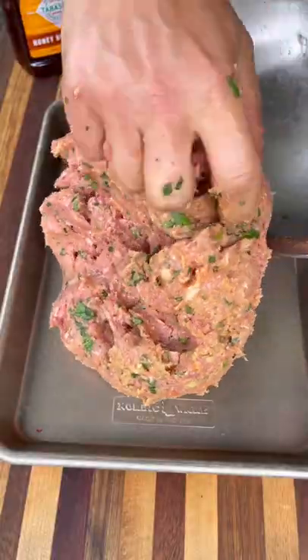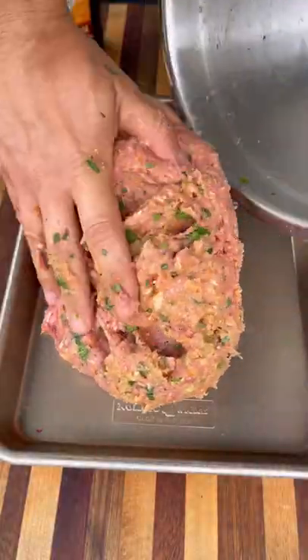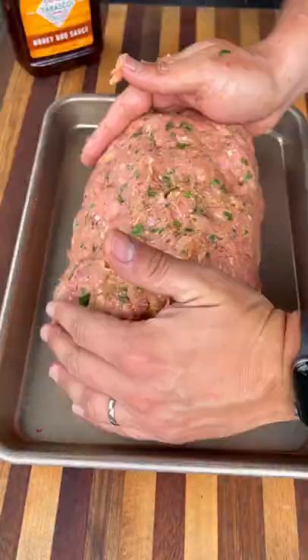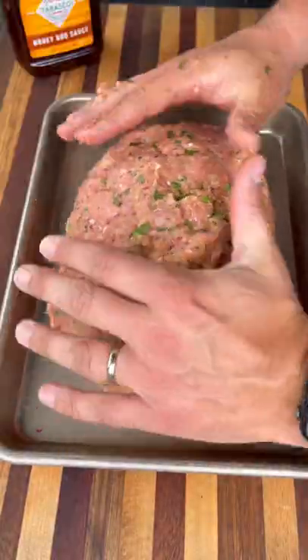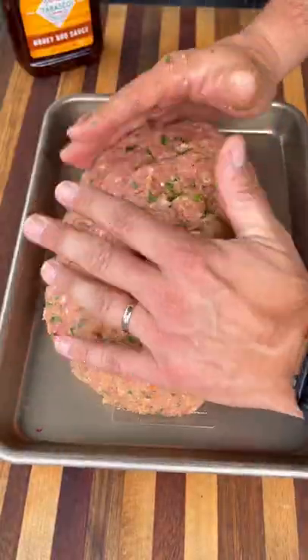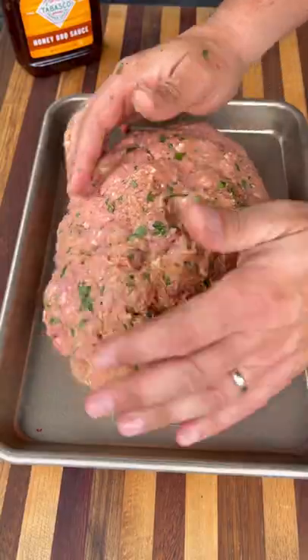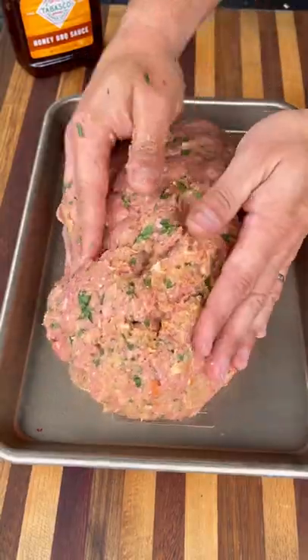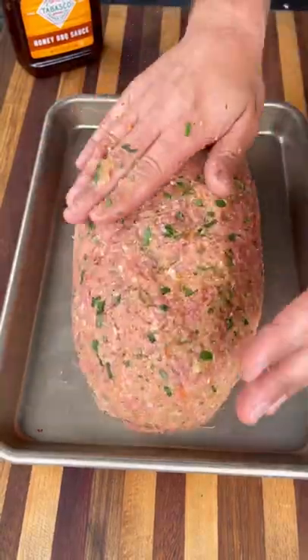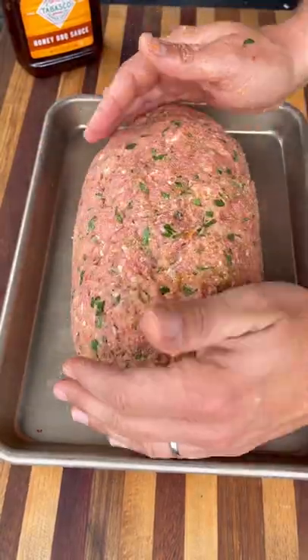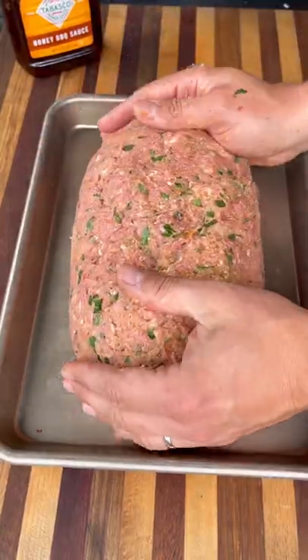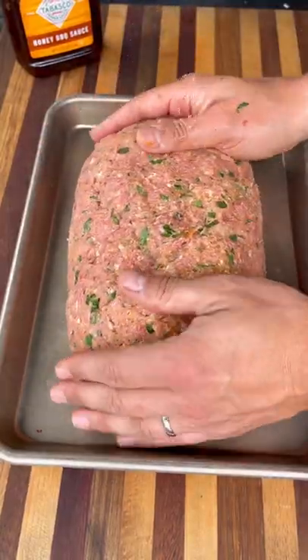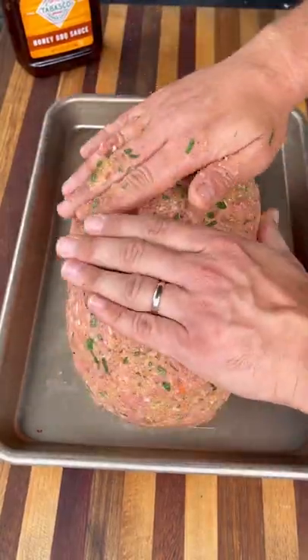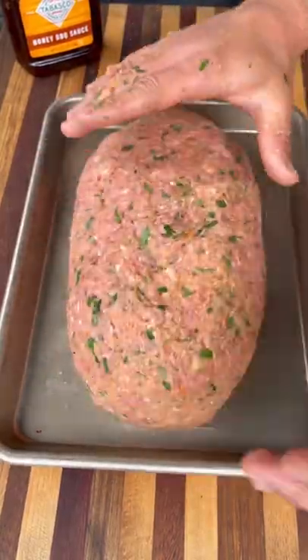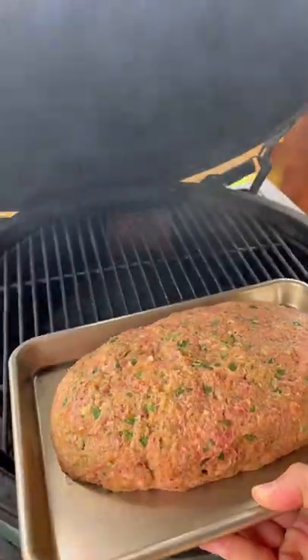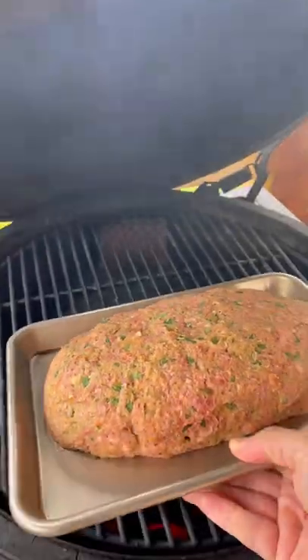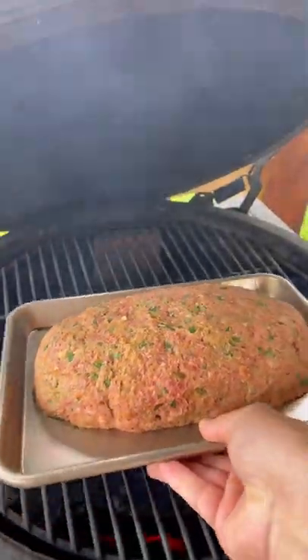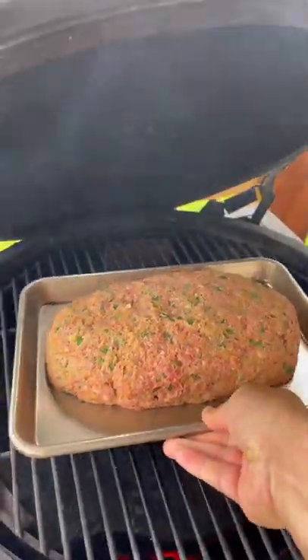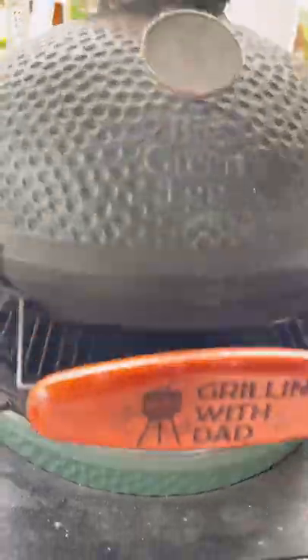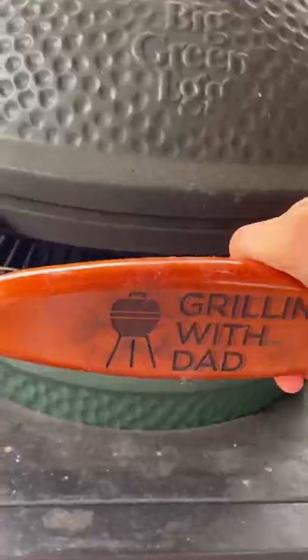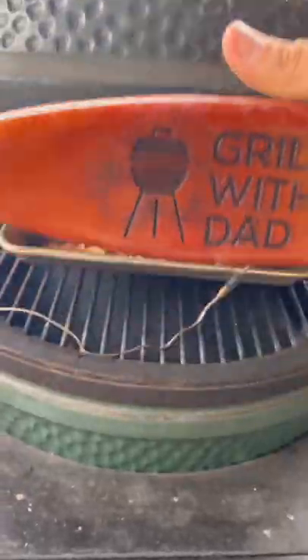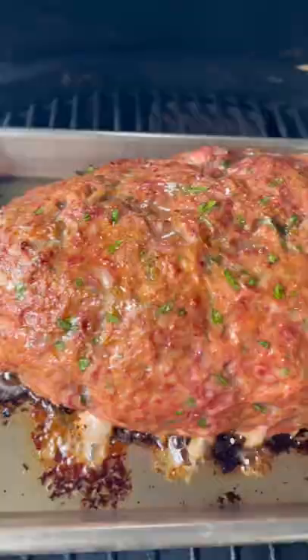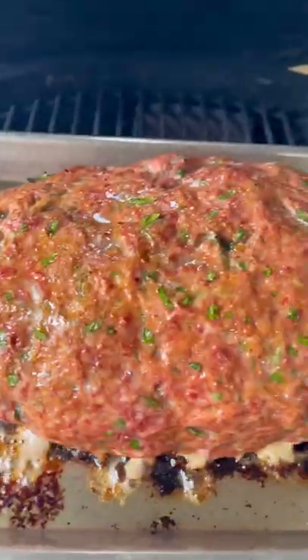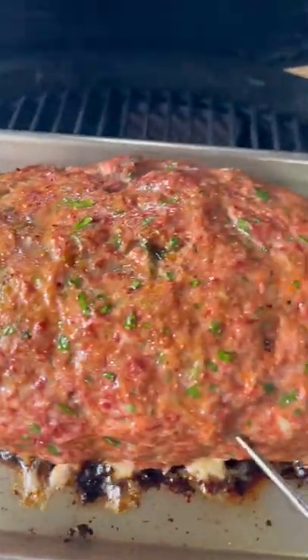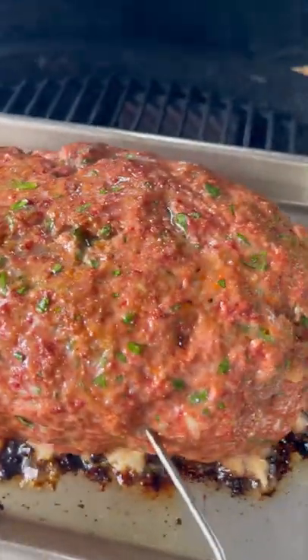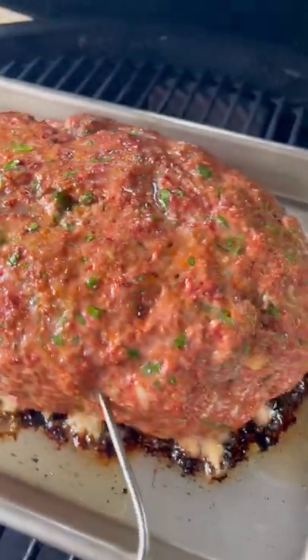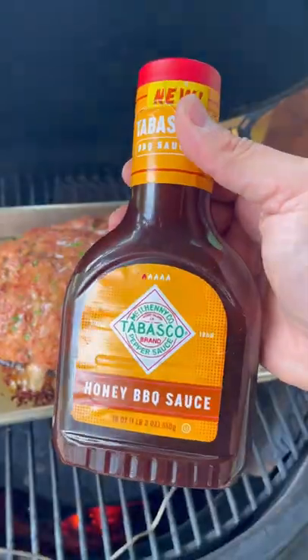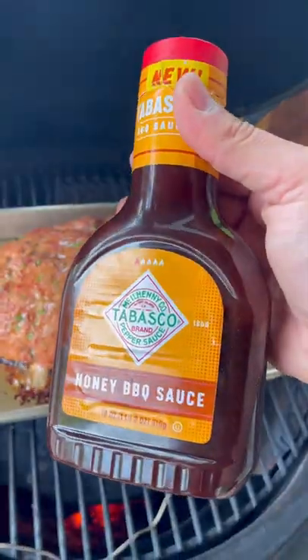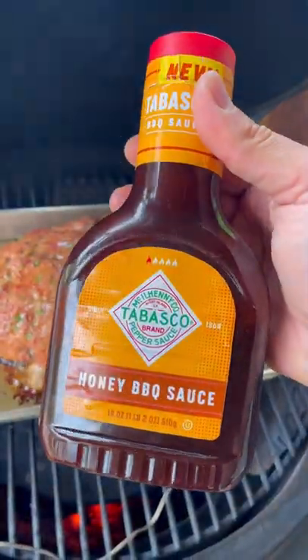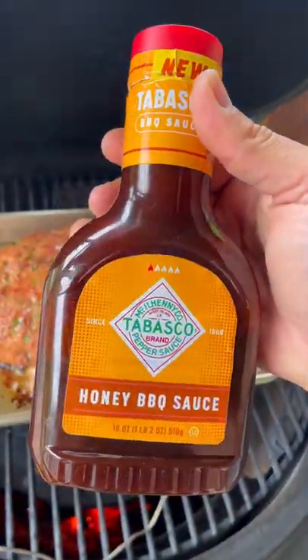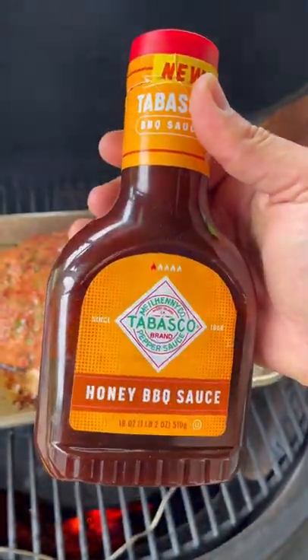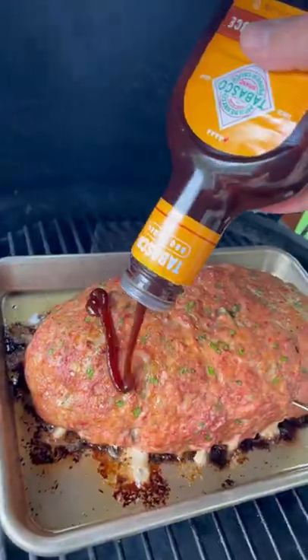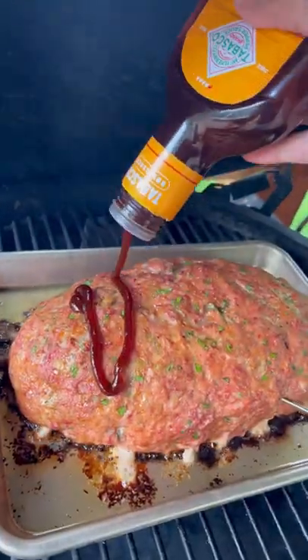Get it nicely shaped up and this thing hits the grill on indirect heat at about 350 degrees for about an hour or so. Towards the end, we're going to glaze the top with the Tabasco honey barbecue sauce for that delicious mix of sweet and spicy.